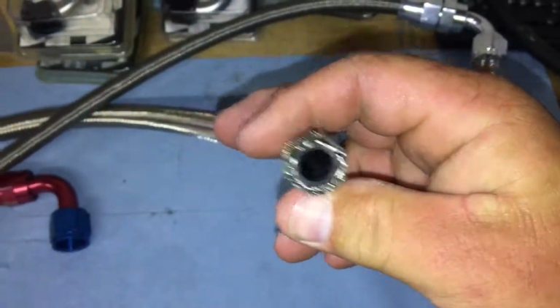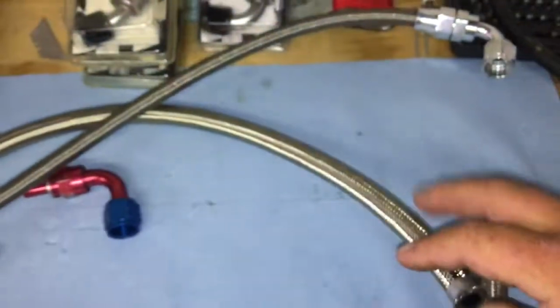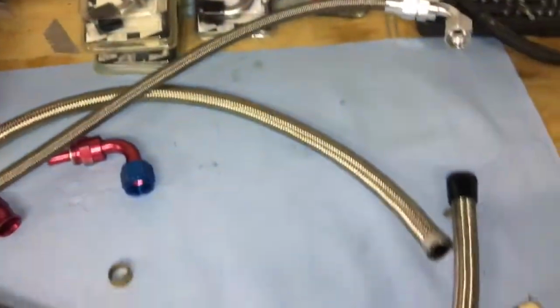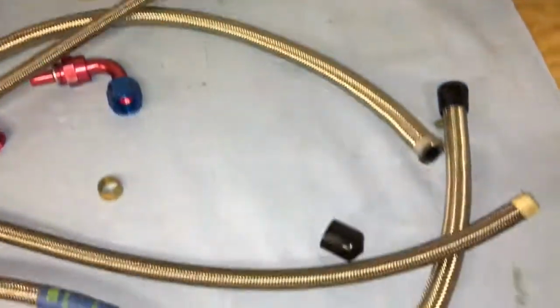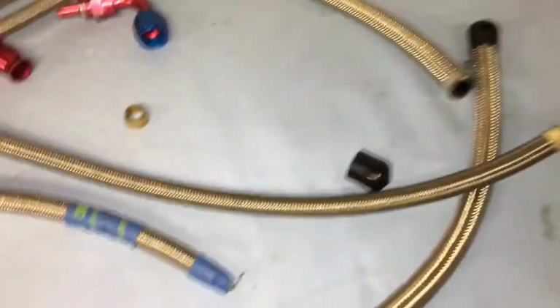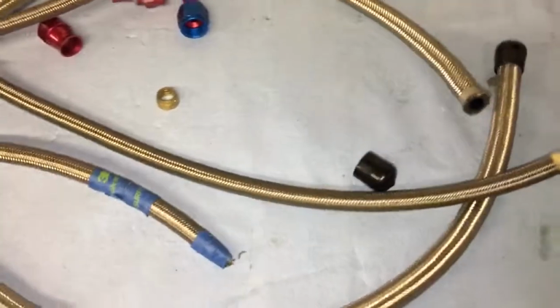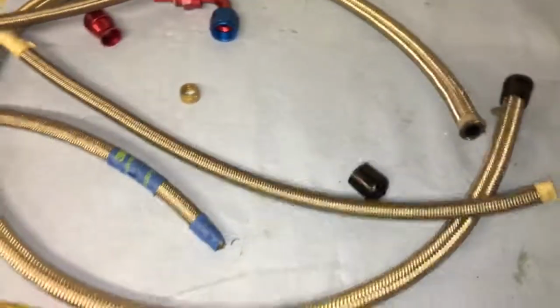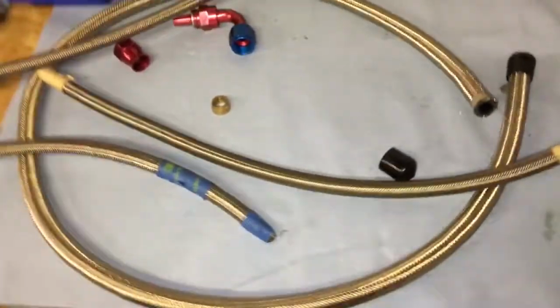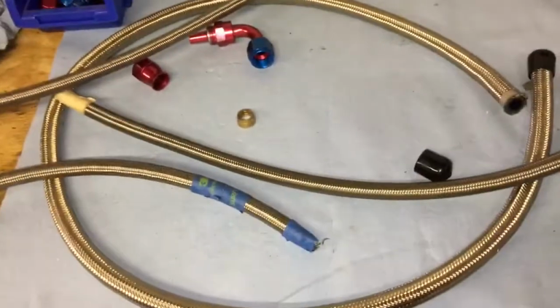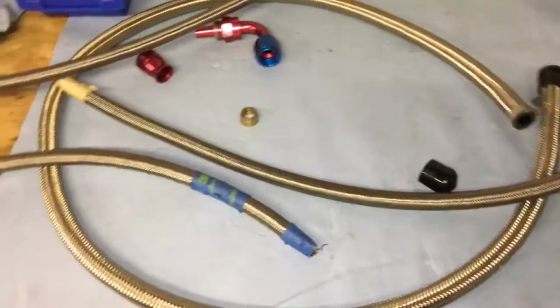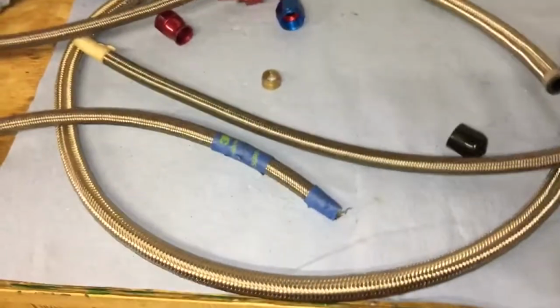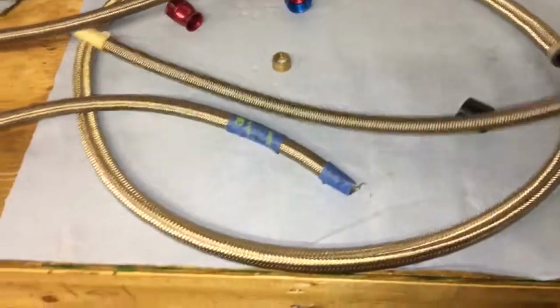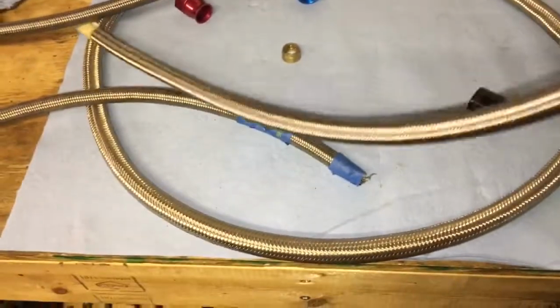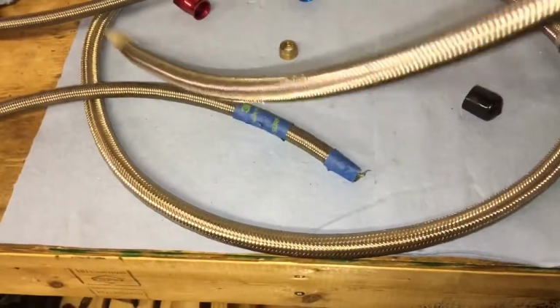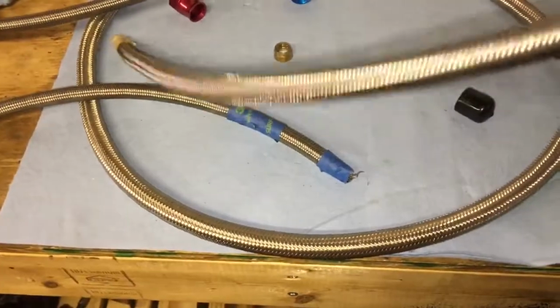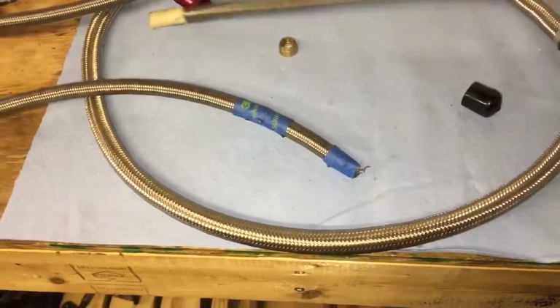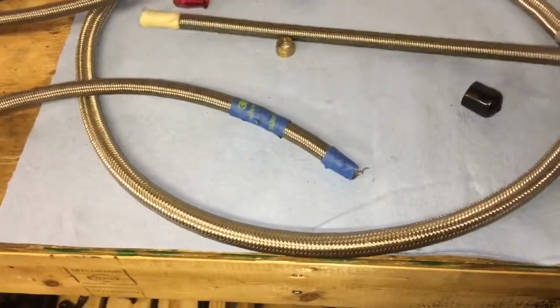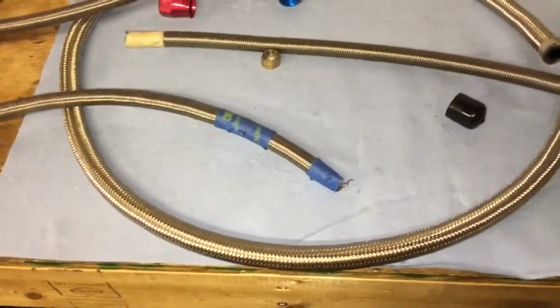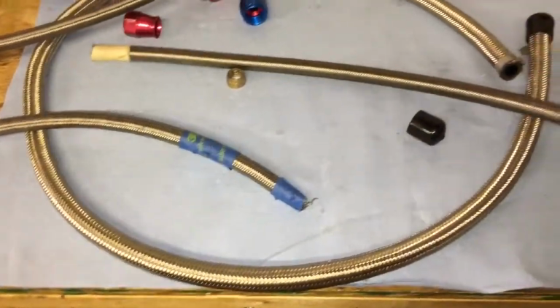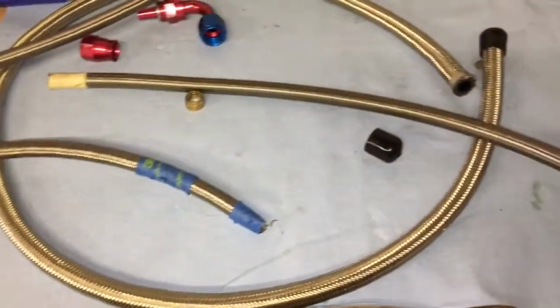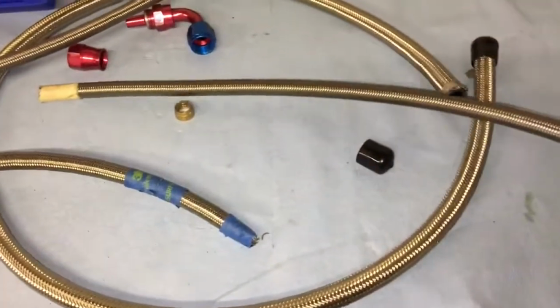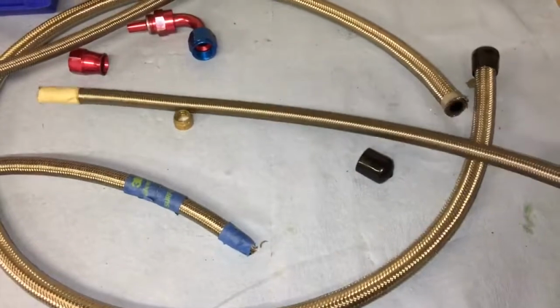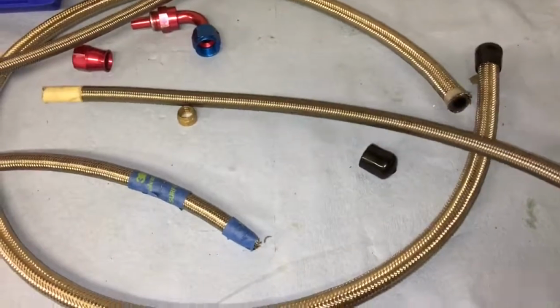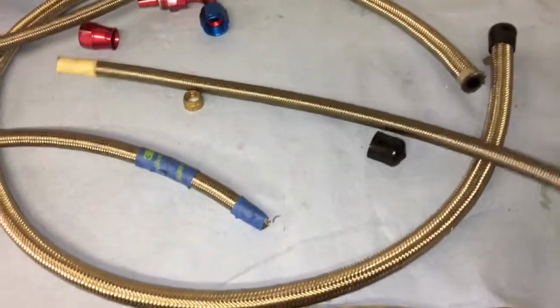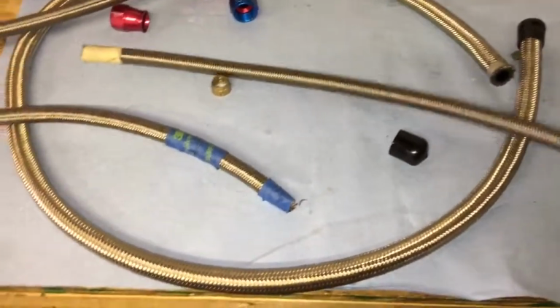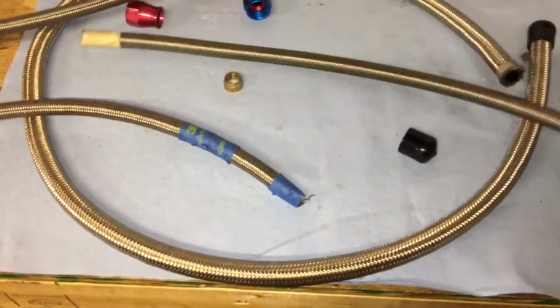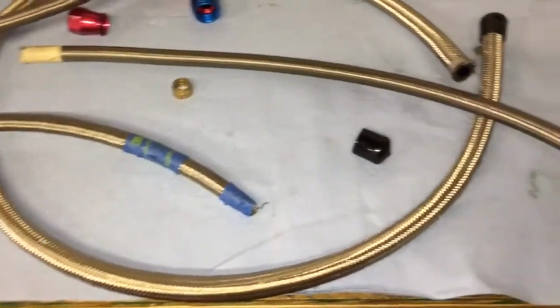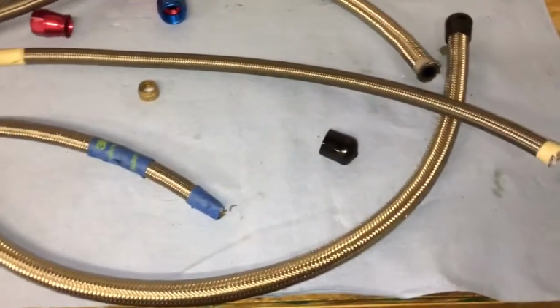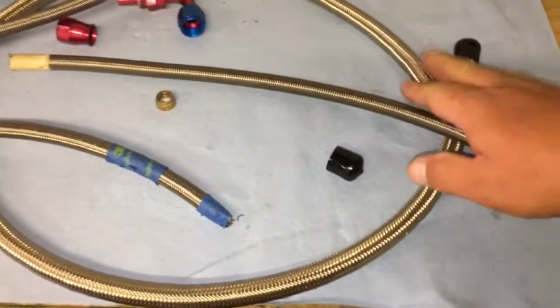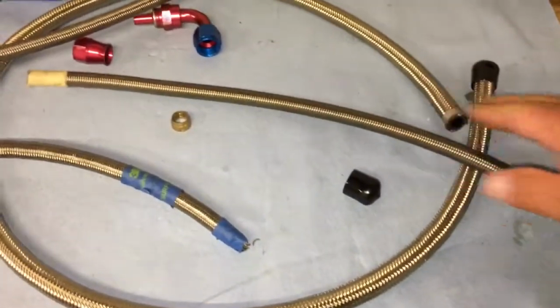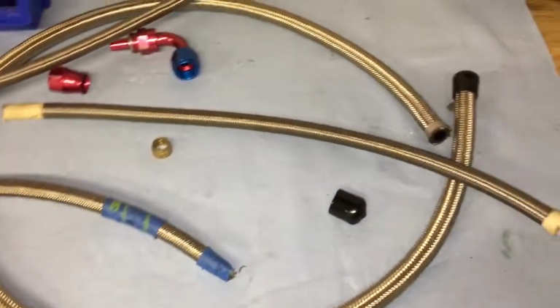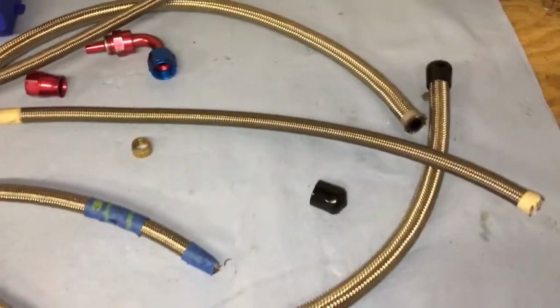This is your traditional rubber AN line. The internal diameter, depending on the line, some are very similar to the PTFE, some are a little smaller. I generally like to use this line.